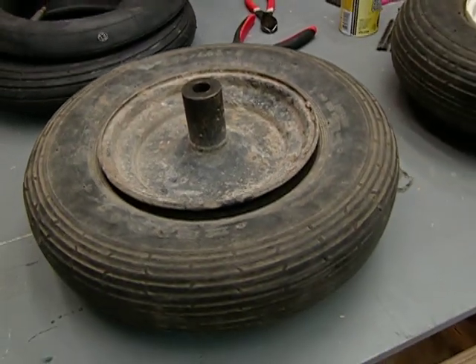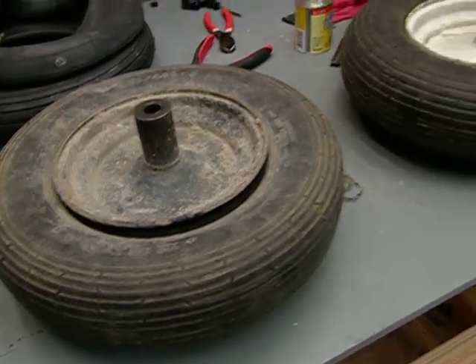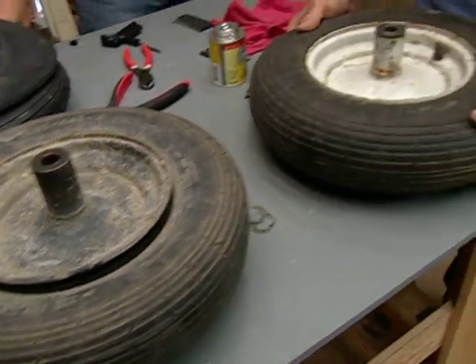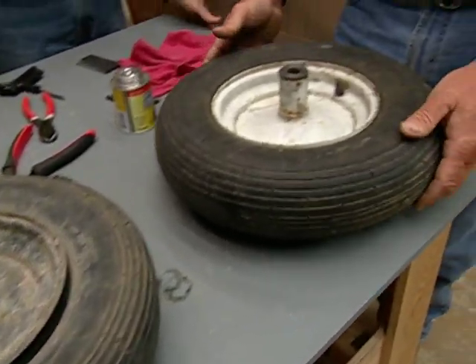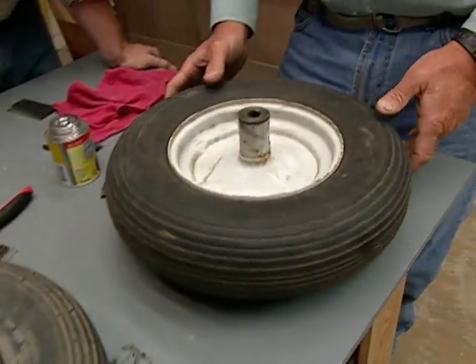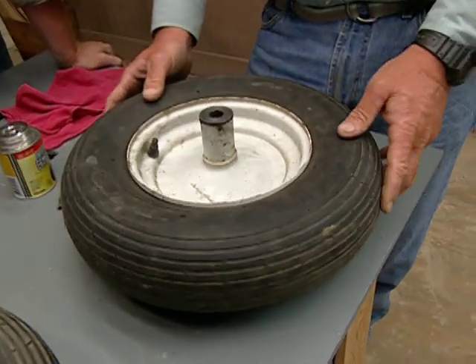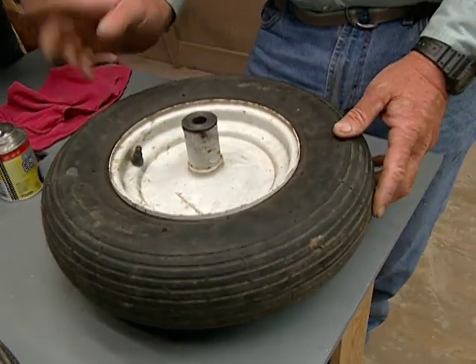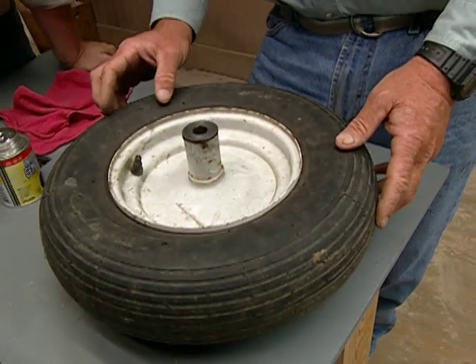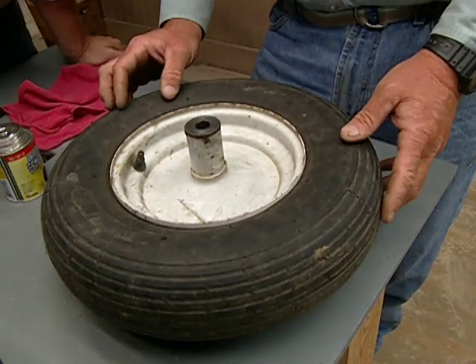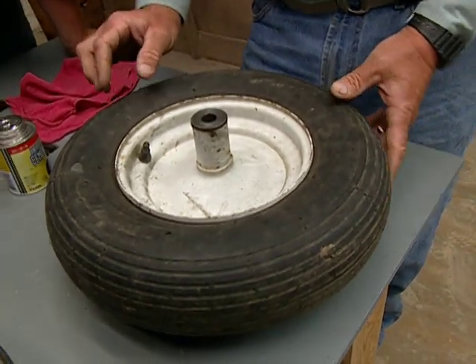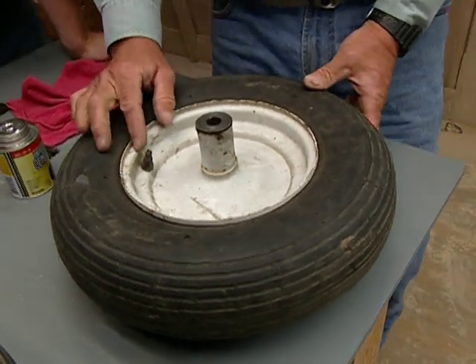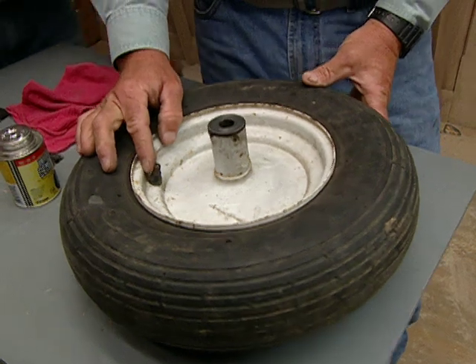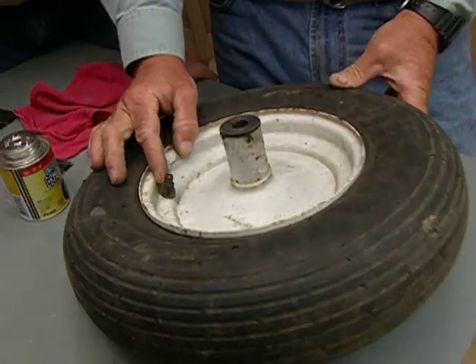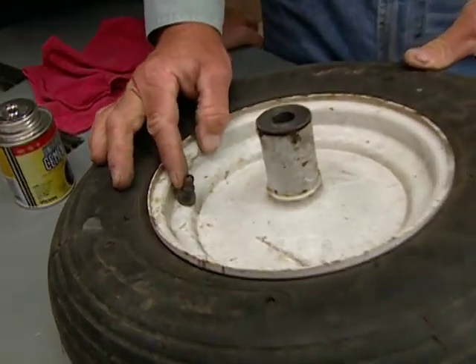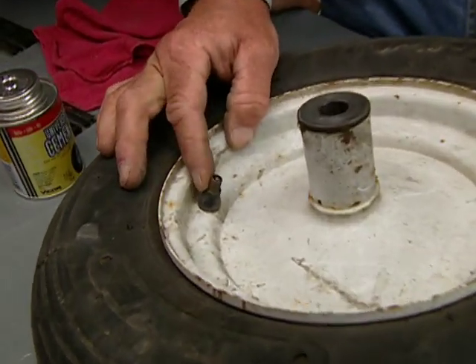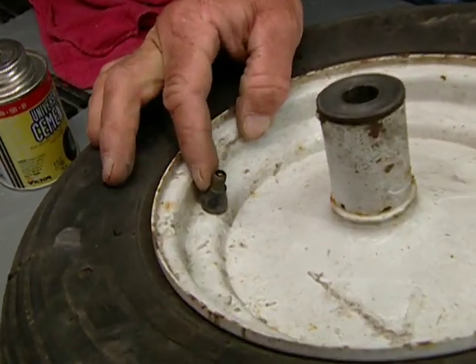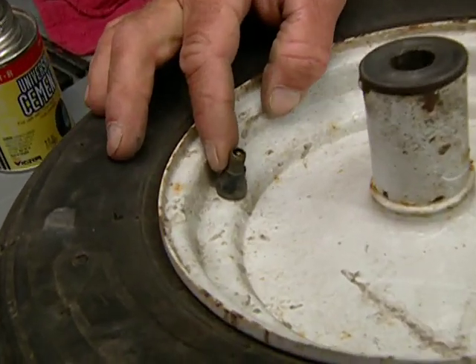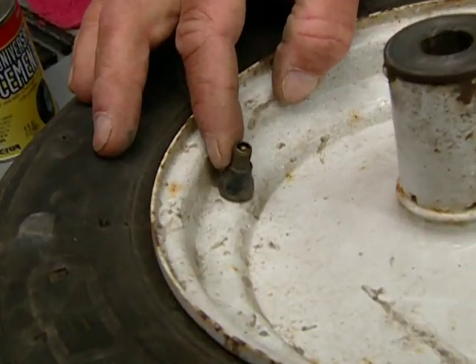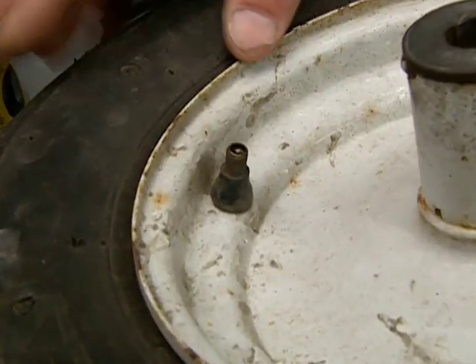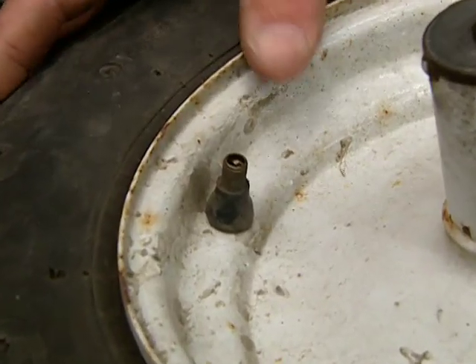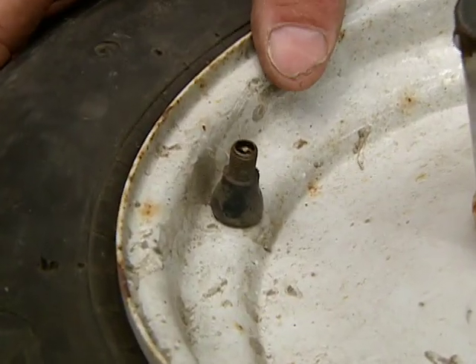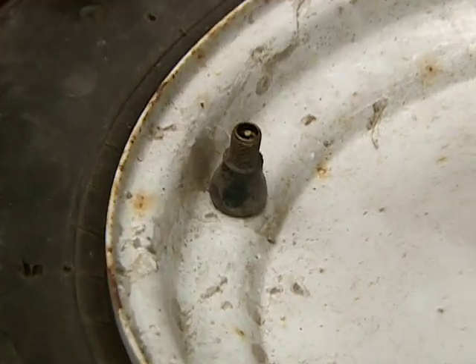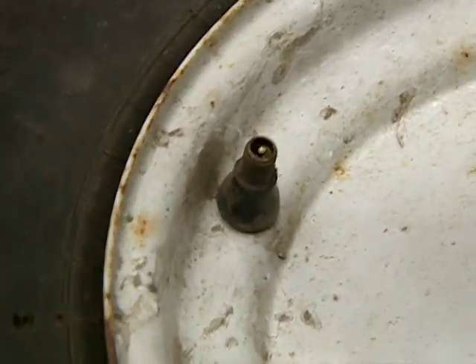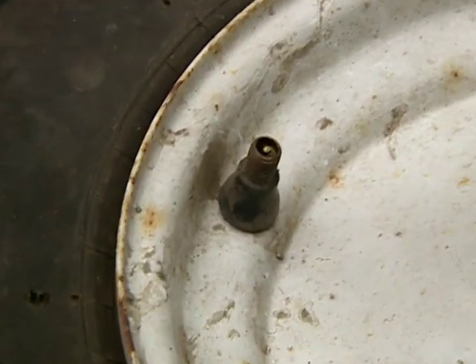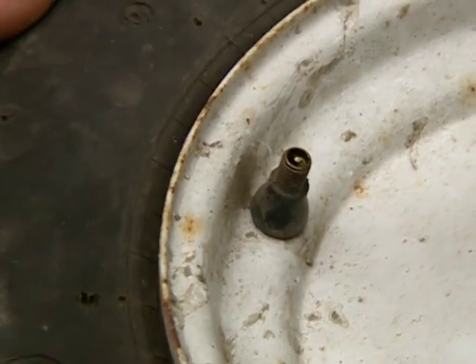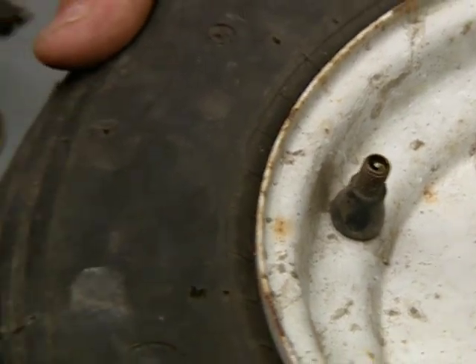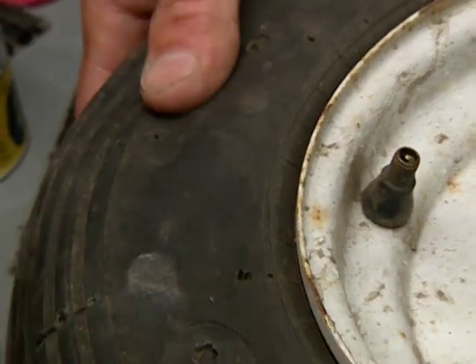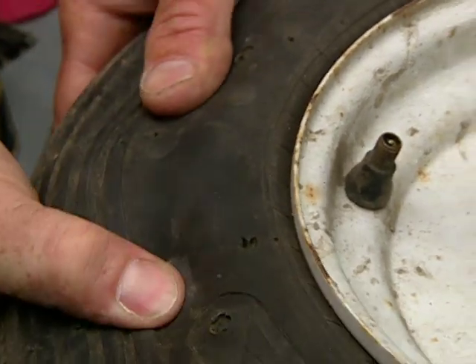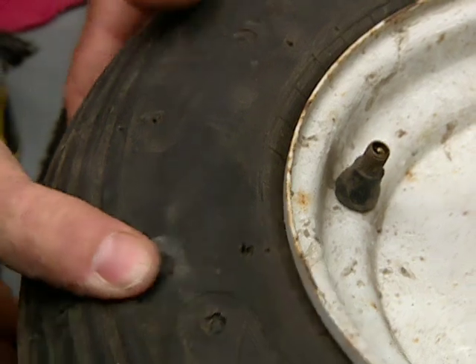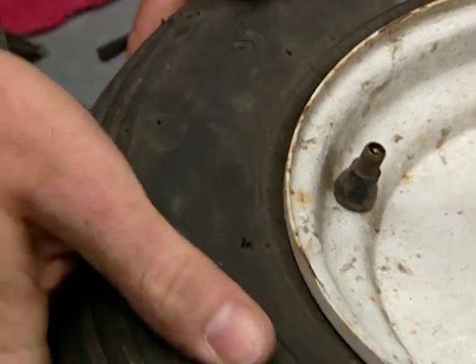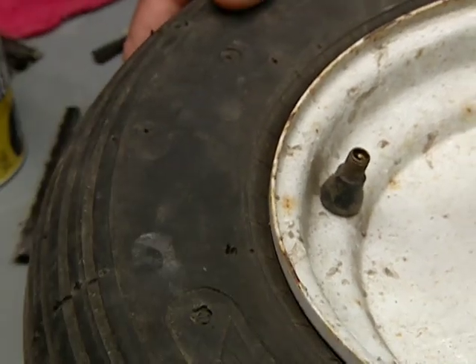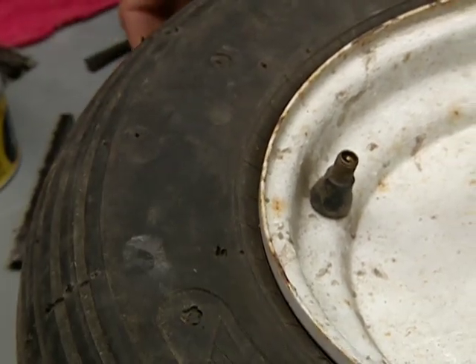Here we have a tubeless tire. You can tell because the air valve is fixed tight to the rim. So instead of an inner tube, the actual tire itself is sealed in air.